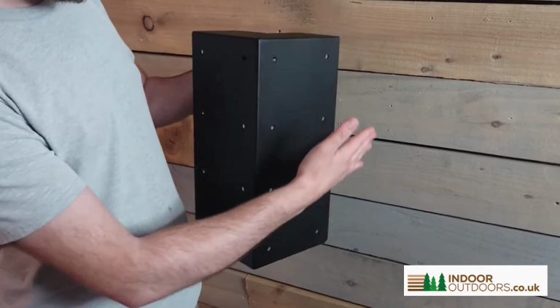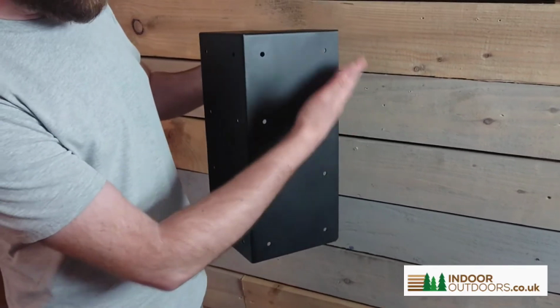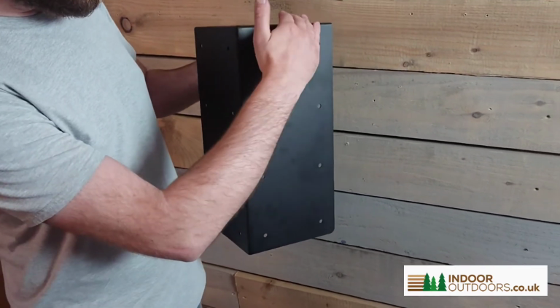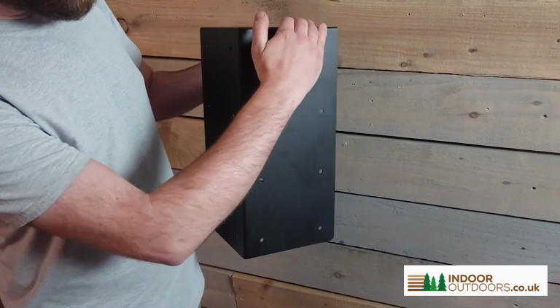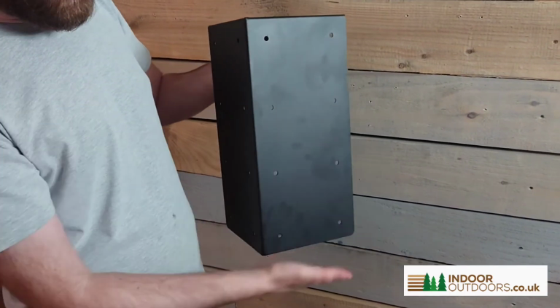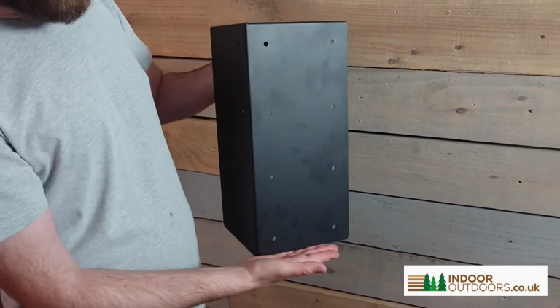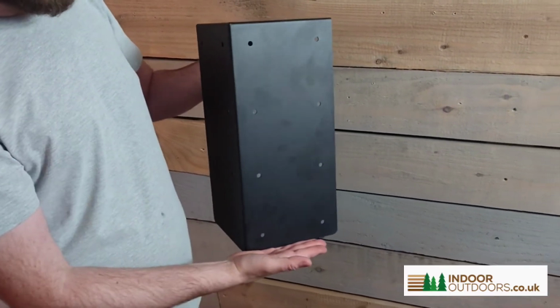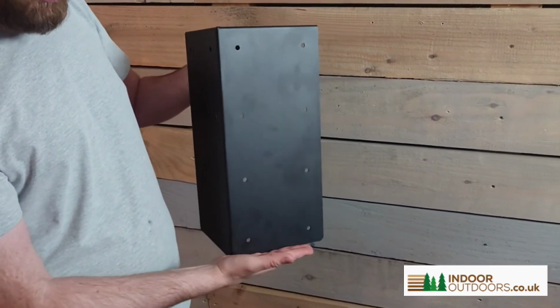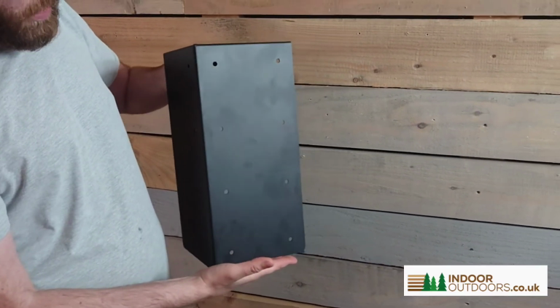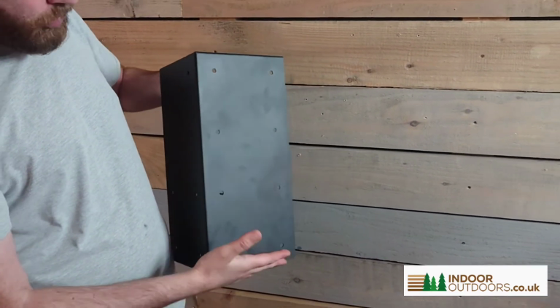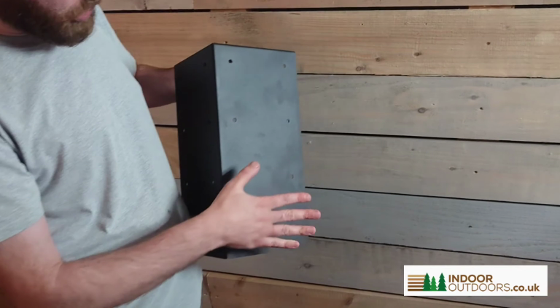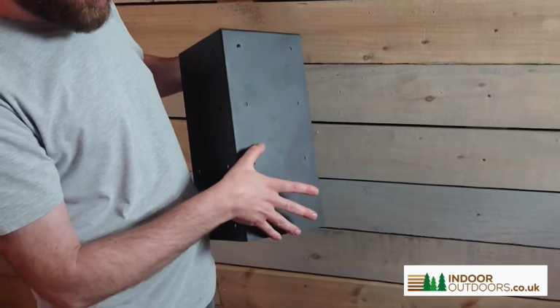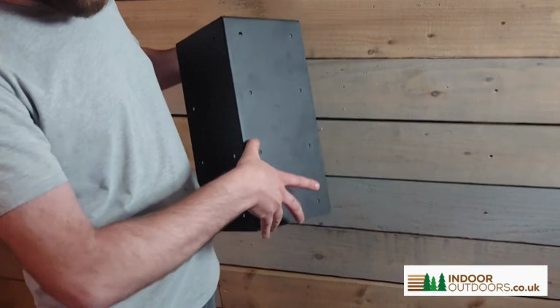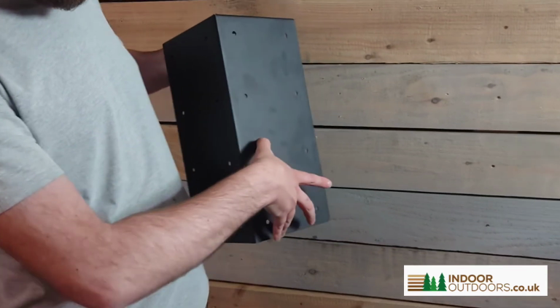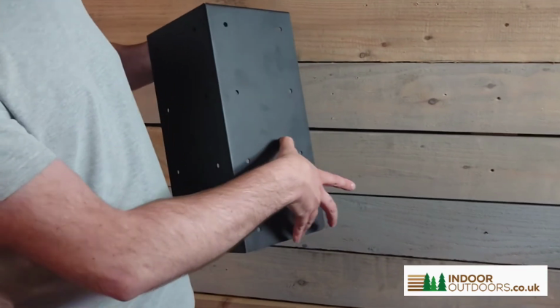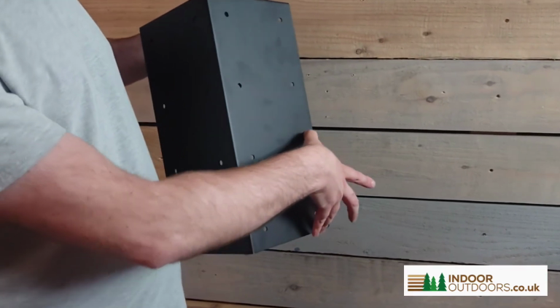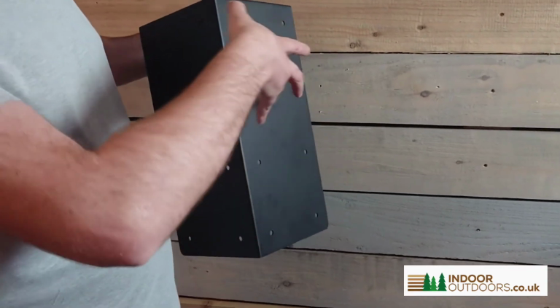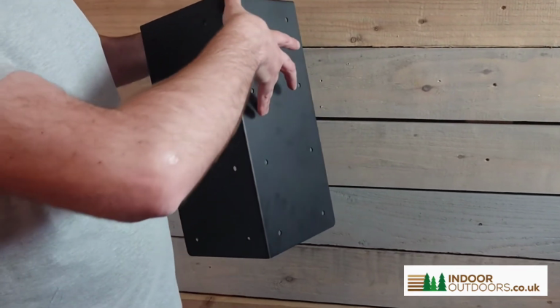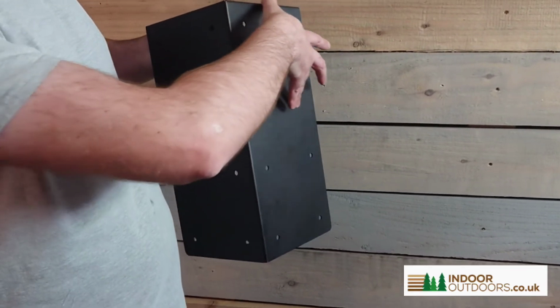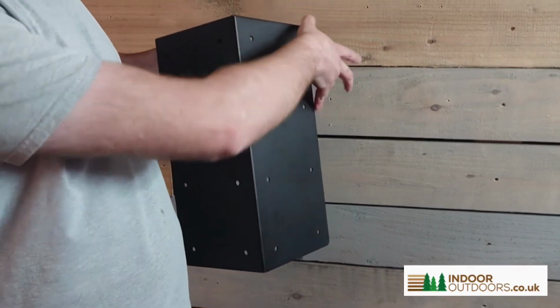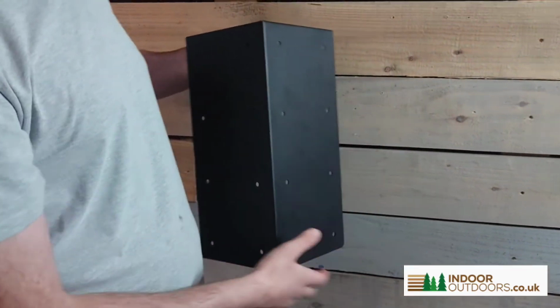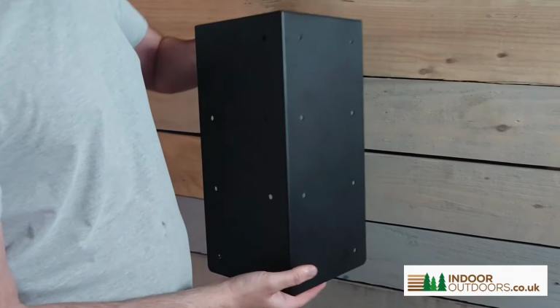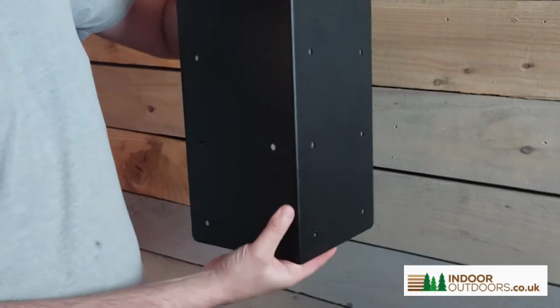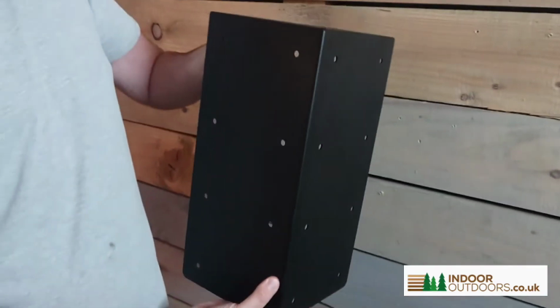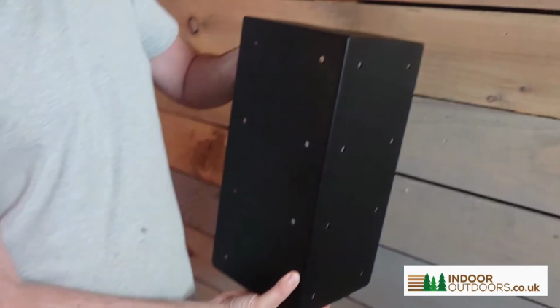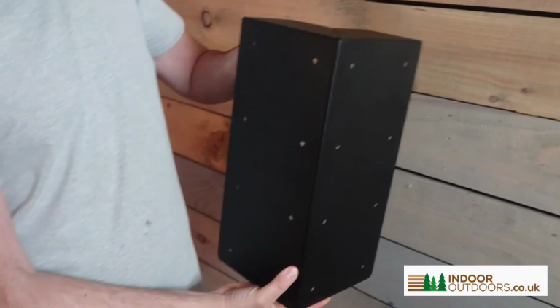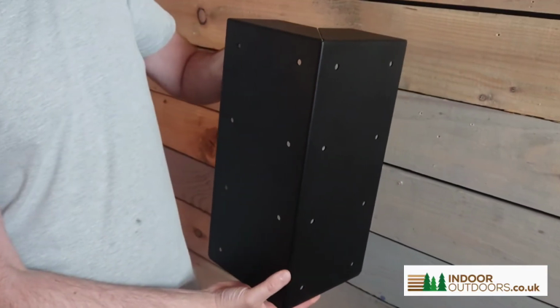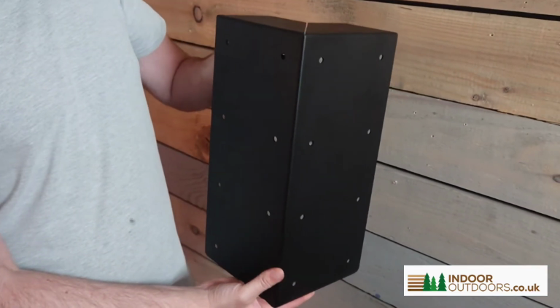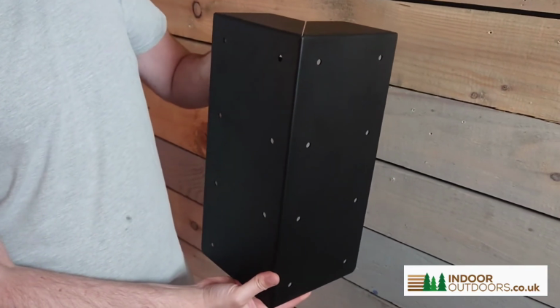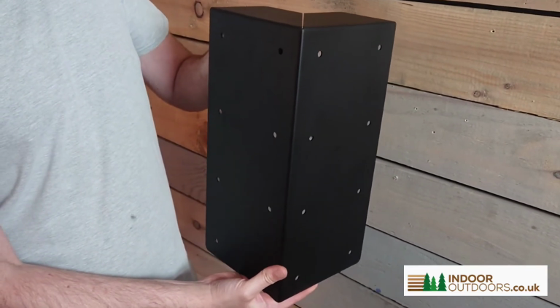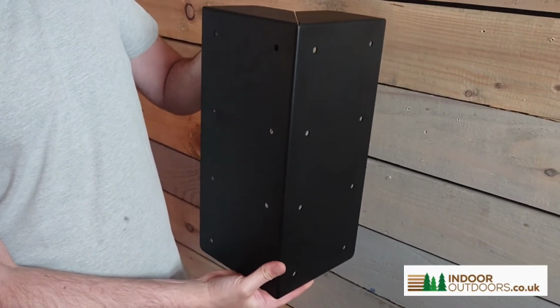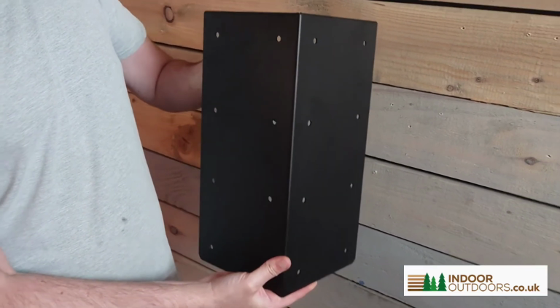From here to here it's 400 millimetres, which allows you to use a 200 millimetre sleeper in two tiers. So this would work as a corner plate and it finishes up the corners very nicely.